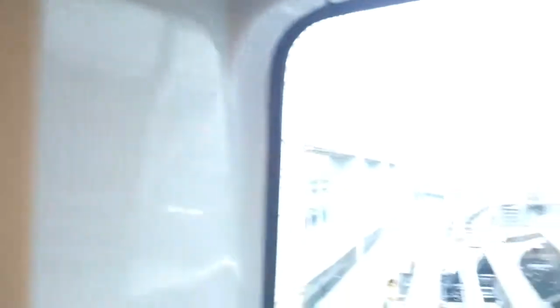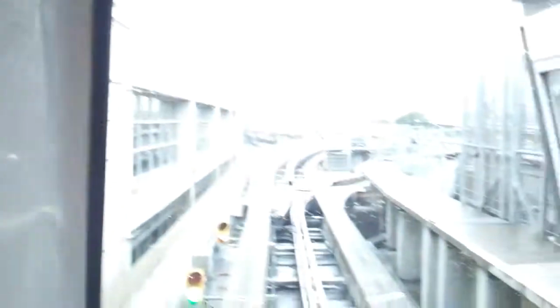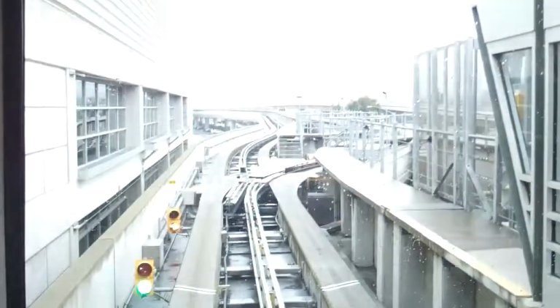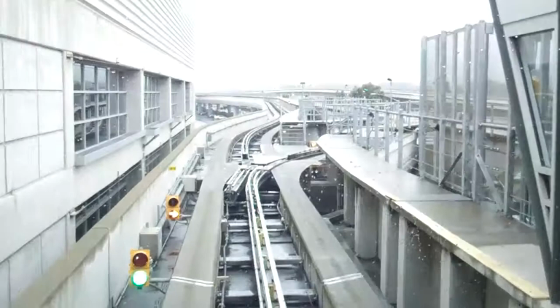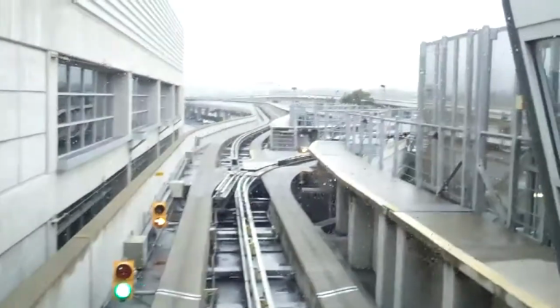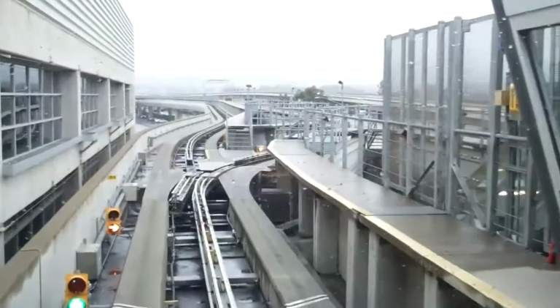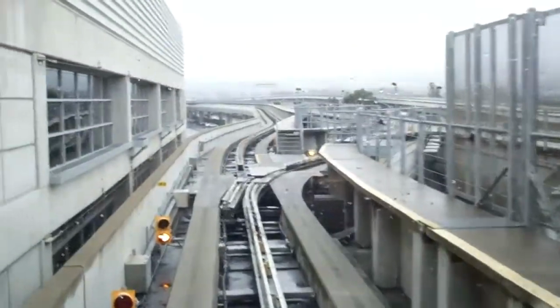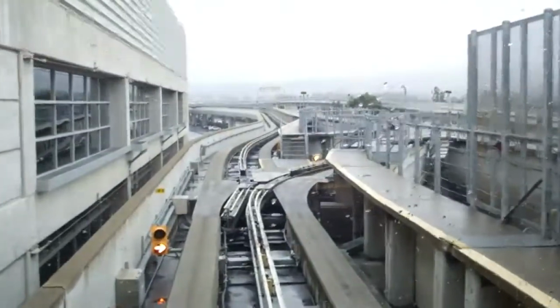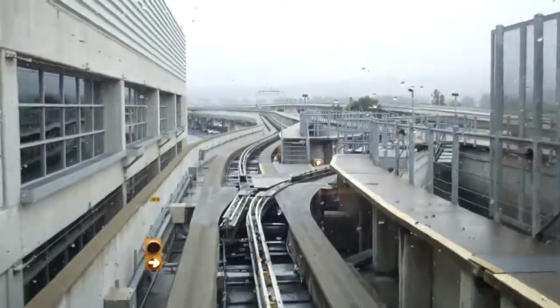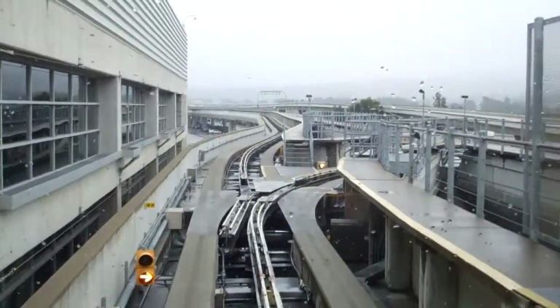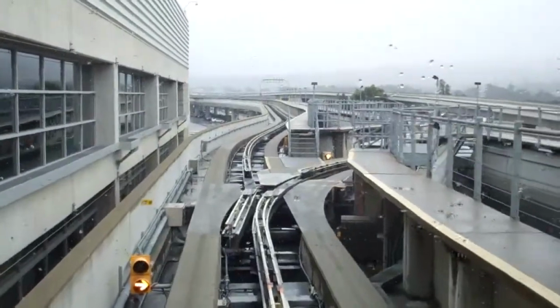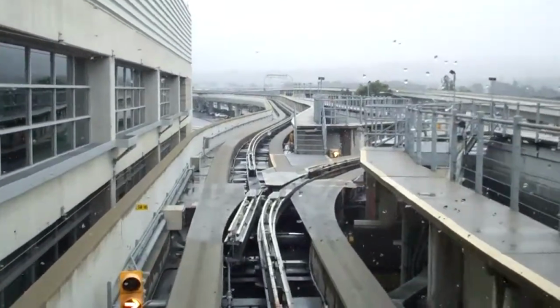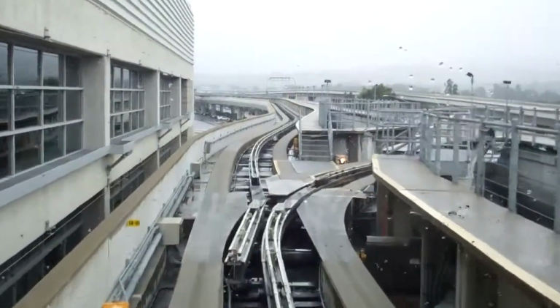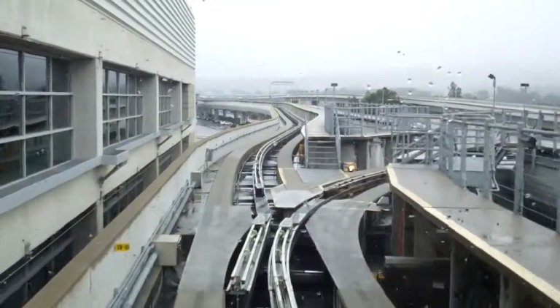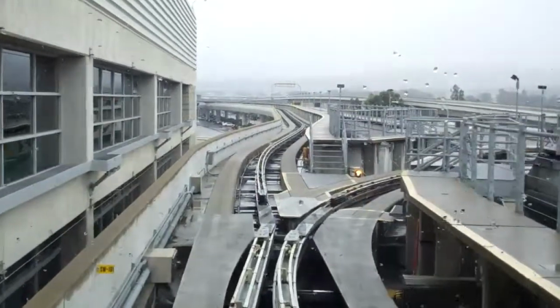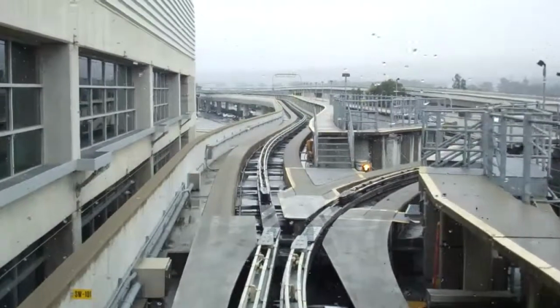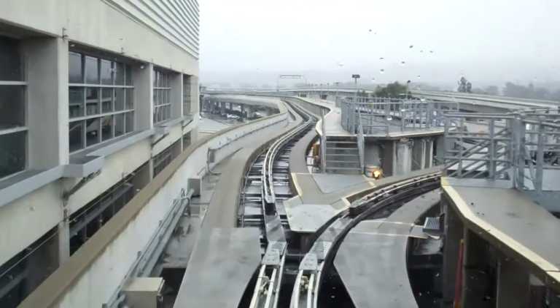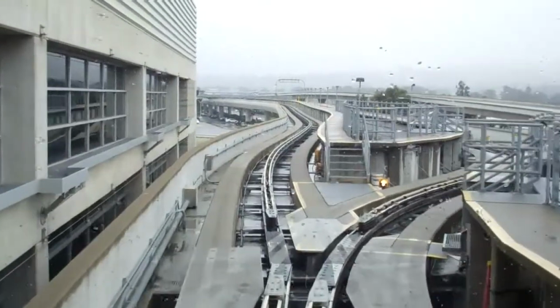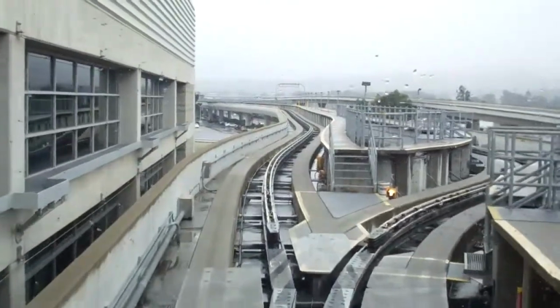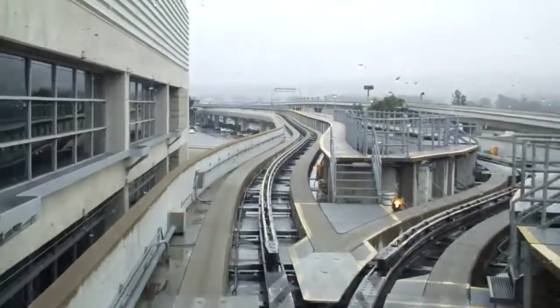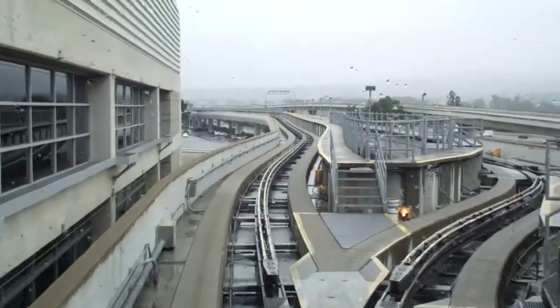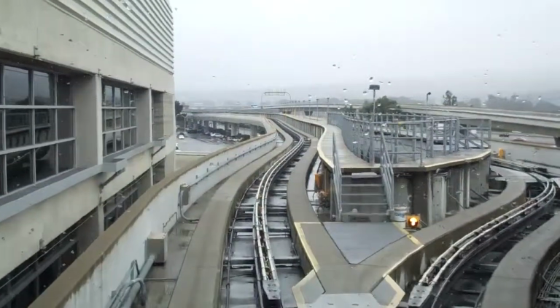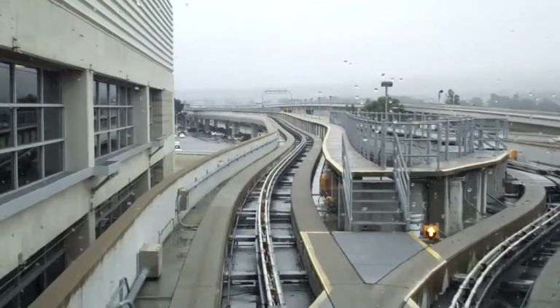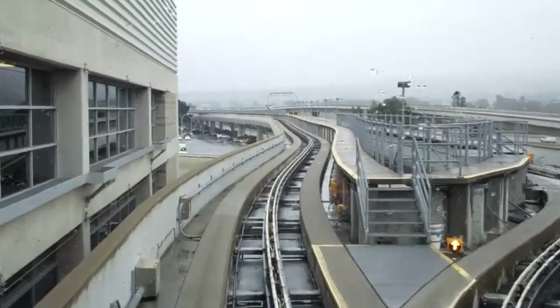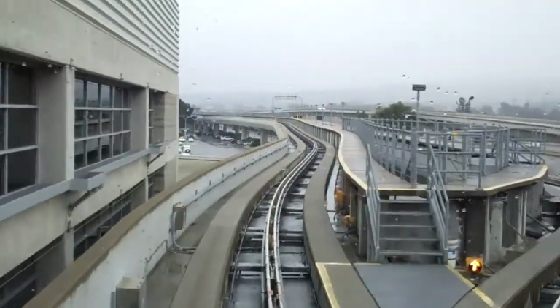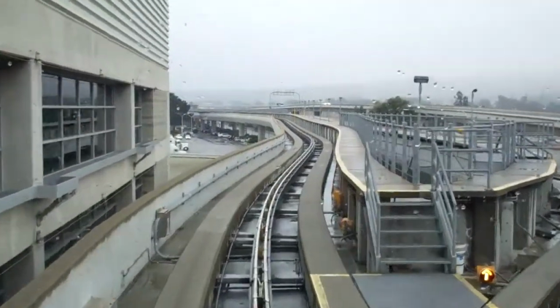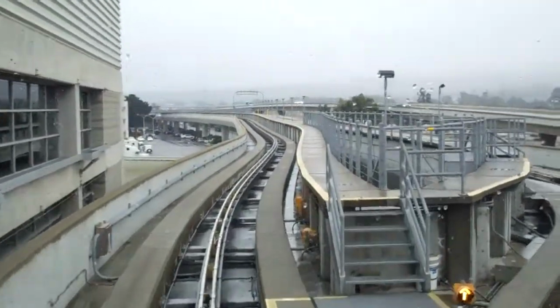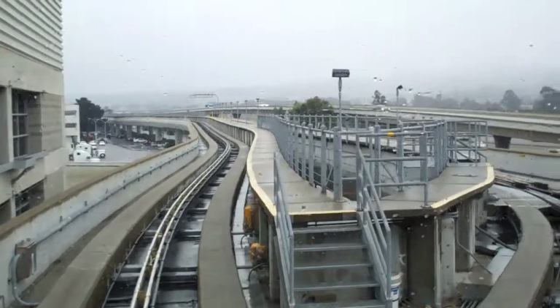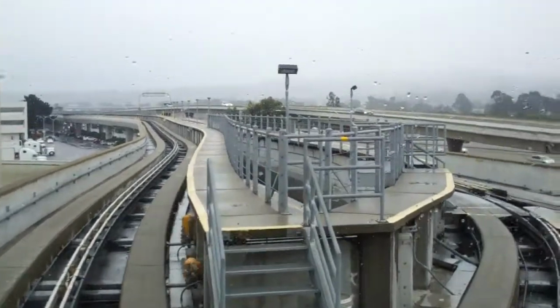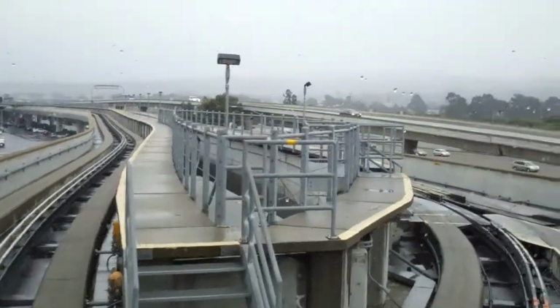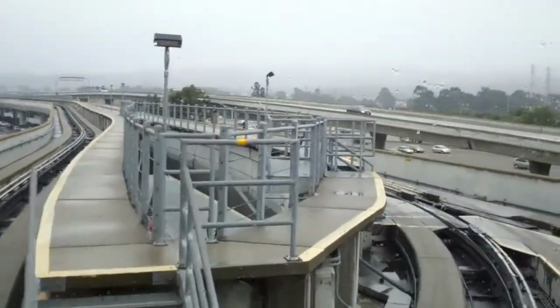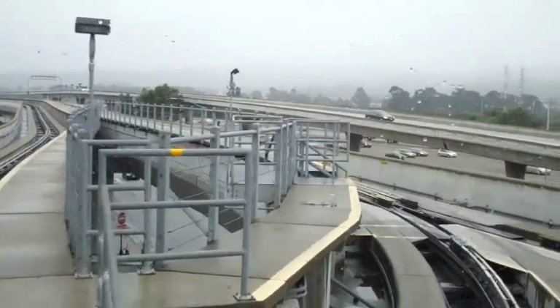Please hold on. Please set luggage card brake to on. Next stop is Westfield Road, Cargo Facilities and U.S. Post Office.